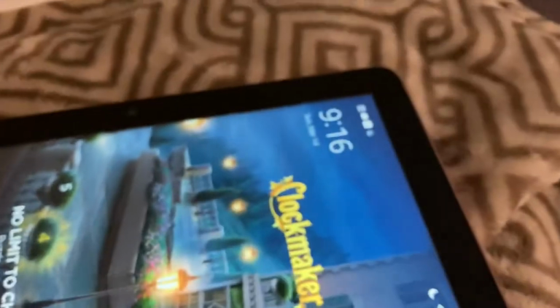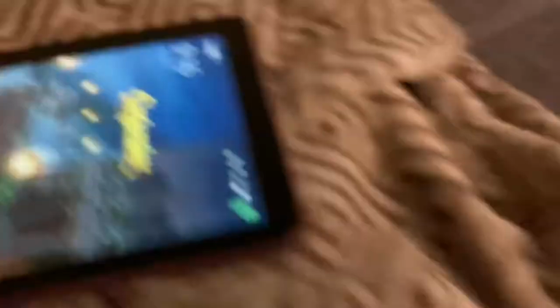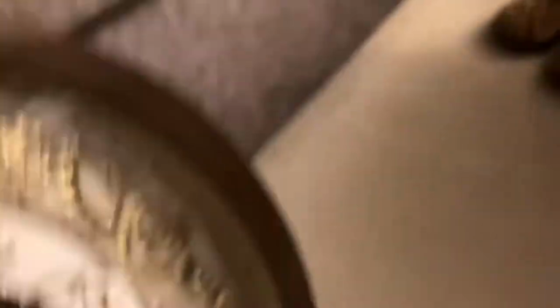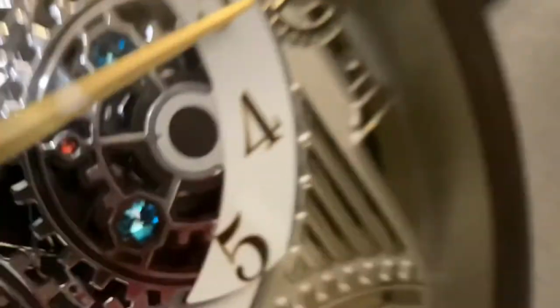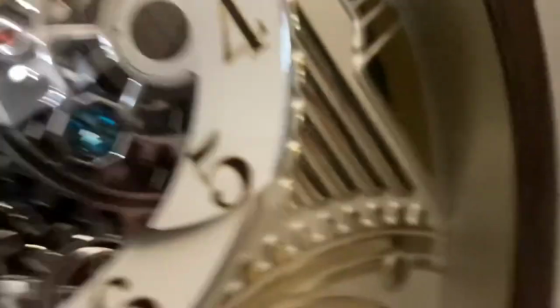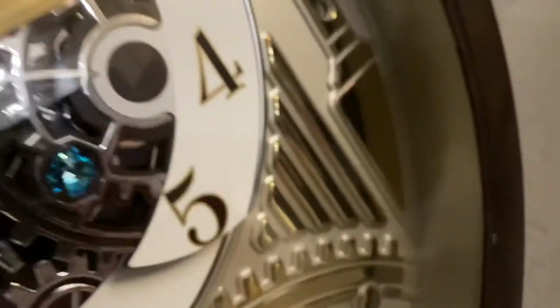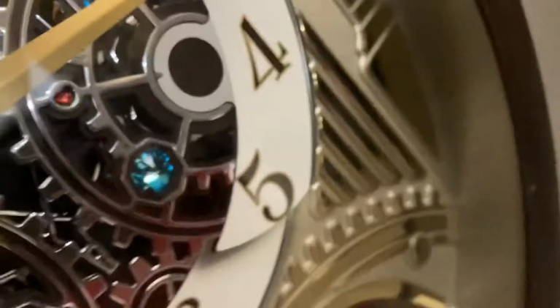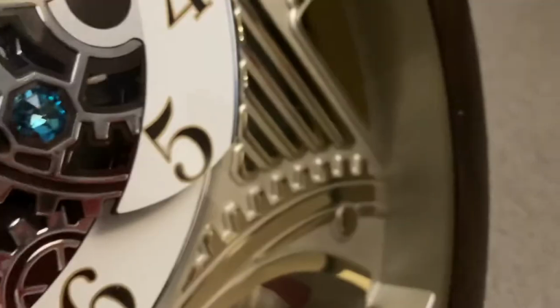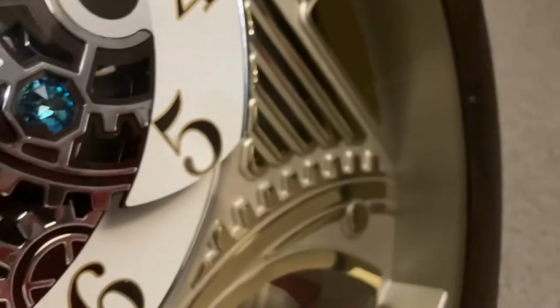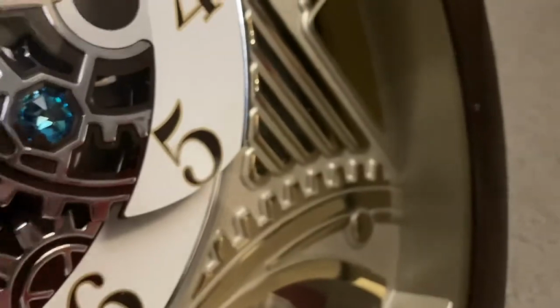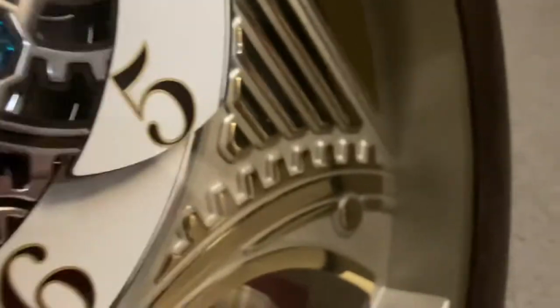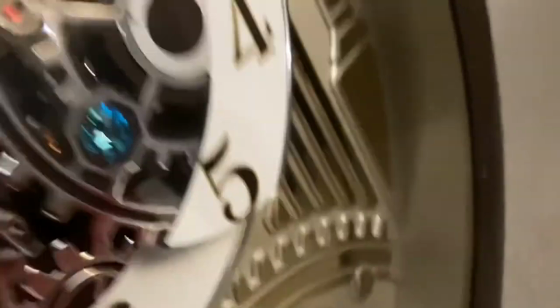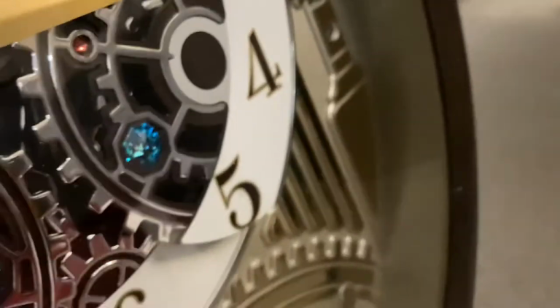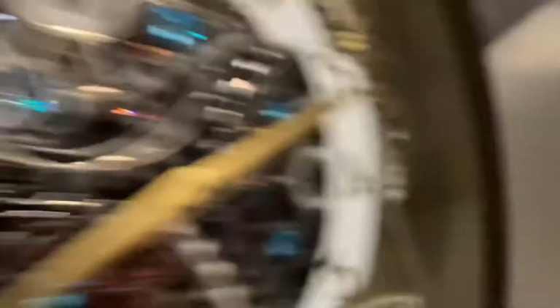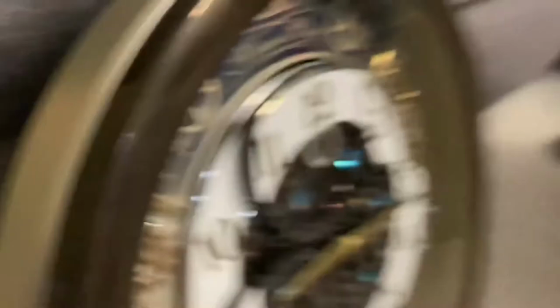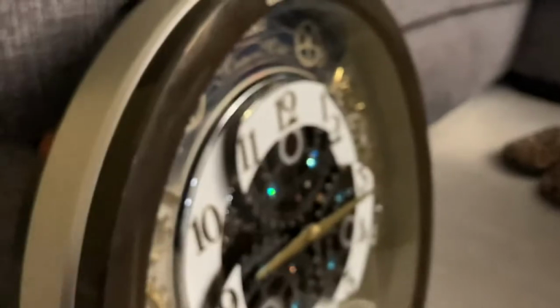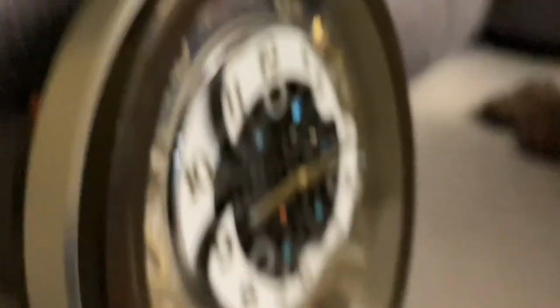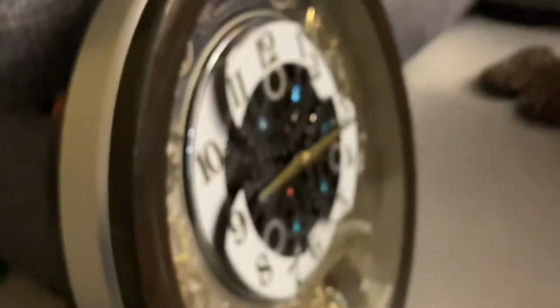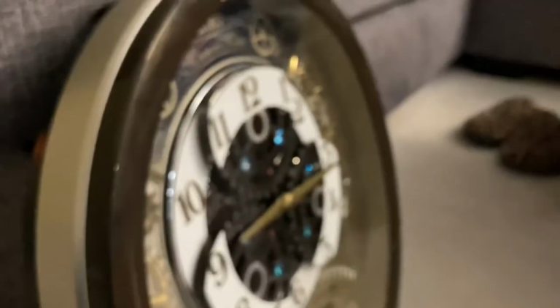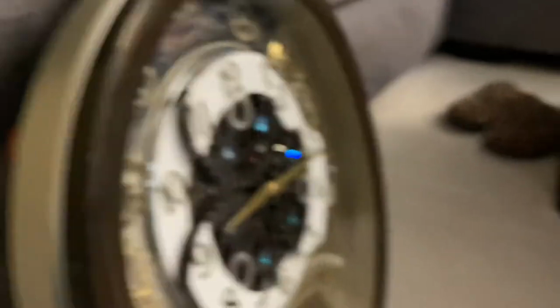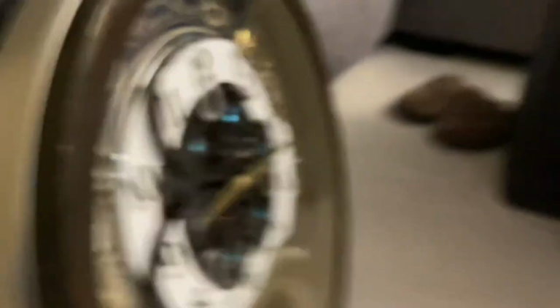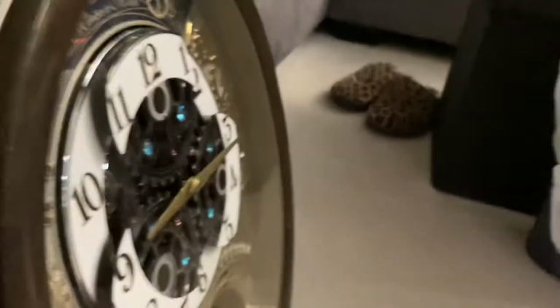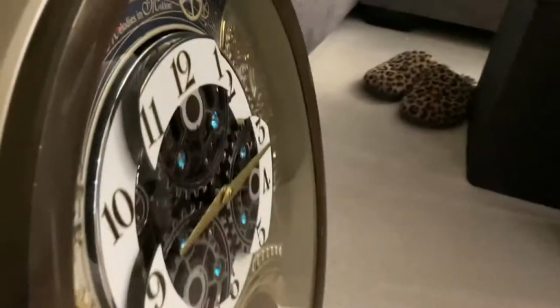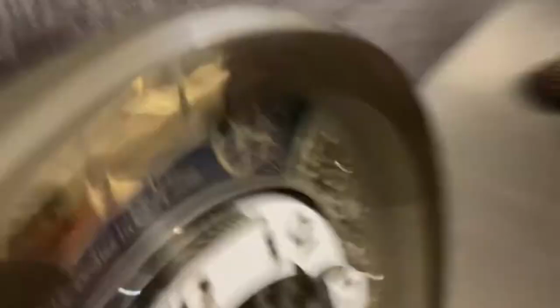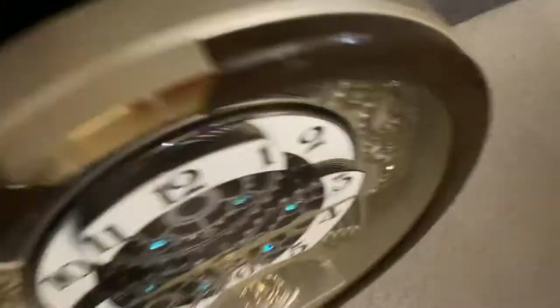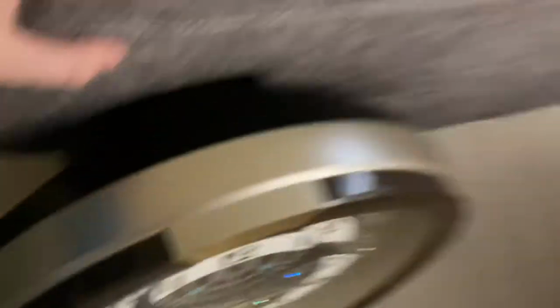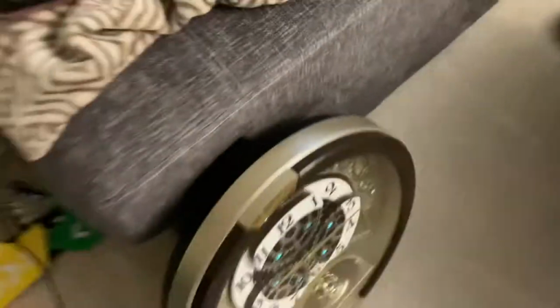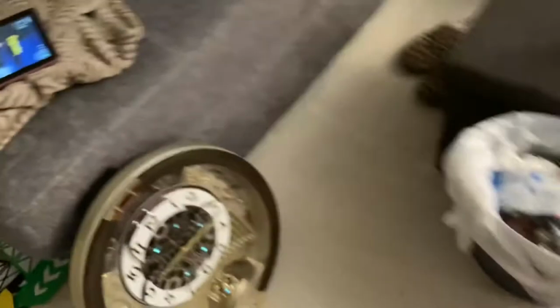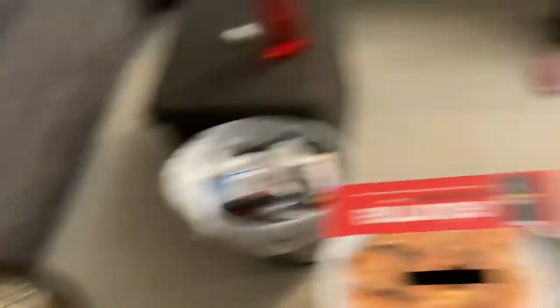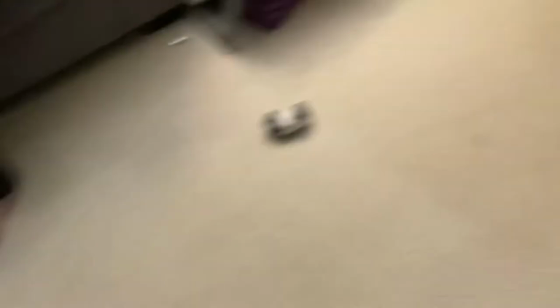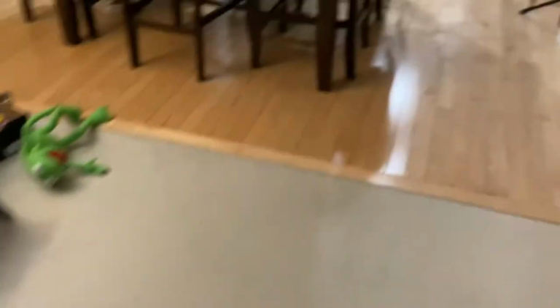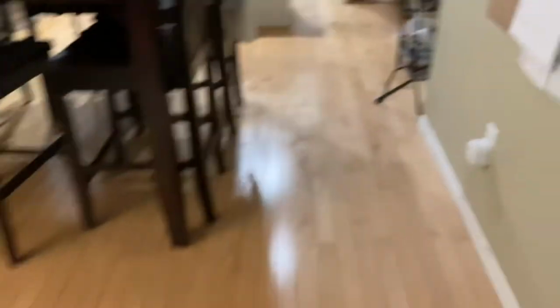9:16. Okay, there's 9:16. The clock is now set. But now, here's the fun part.